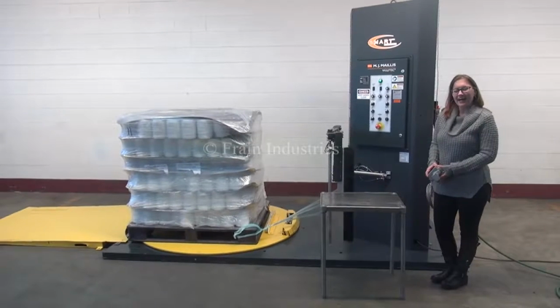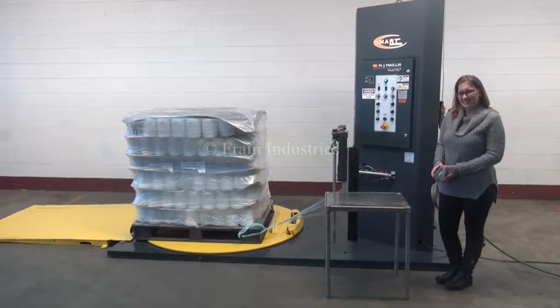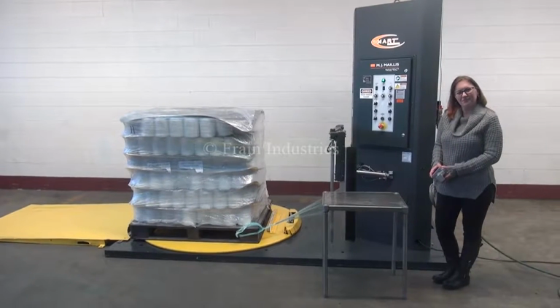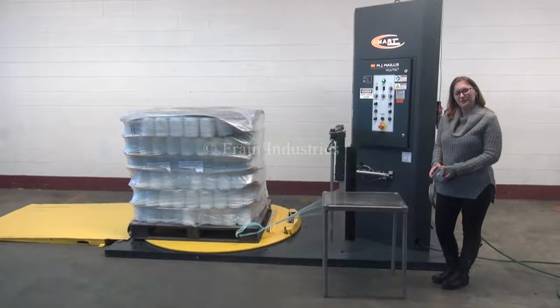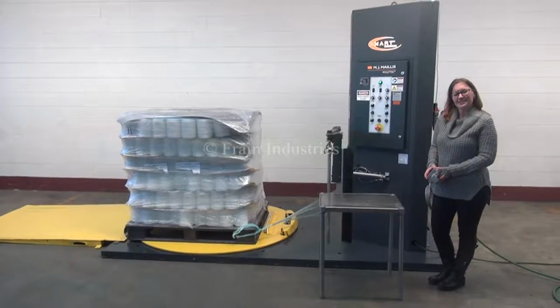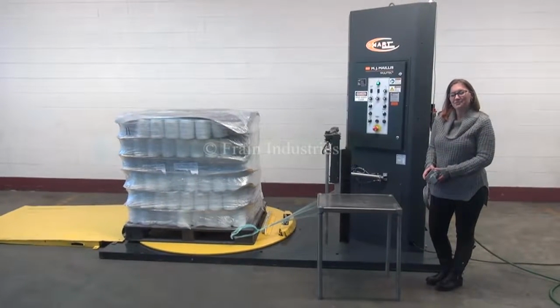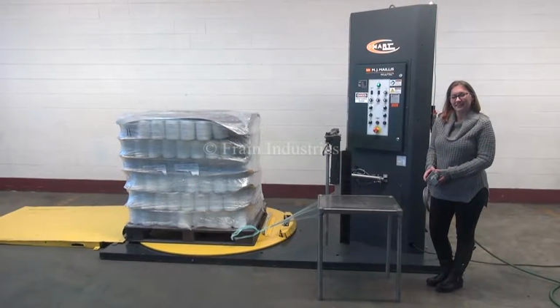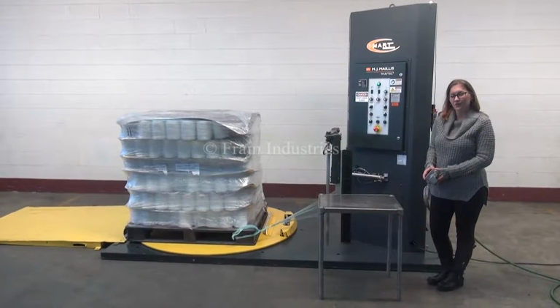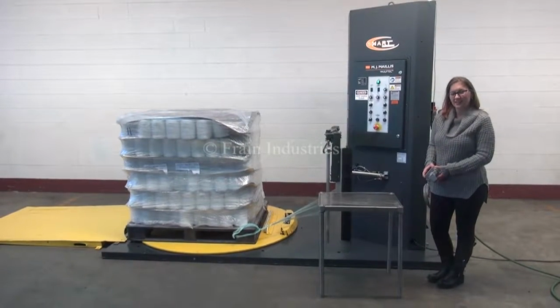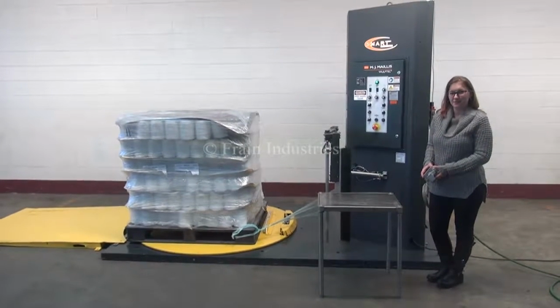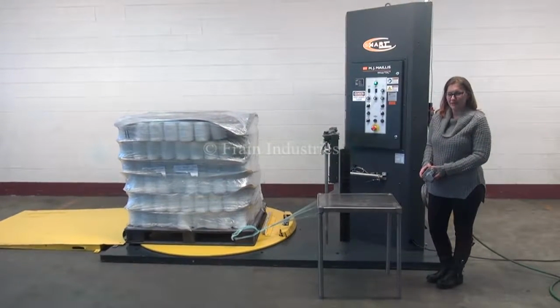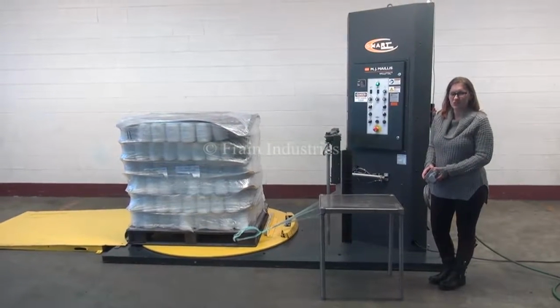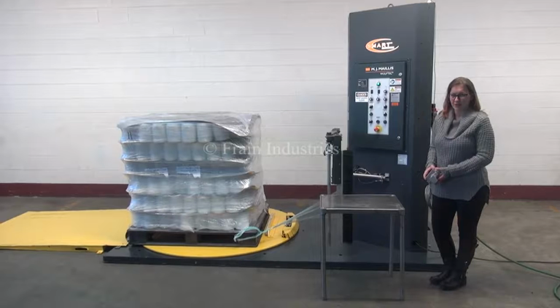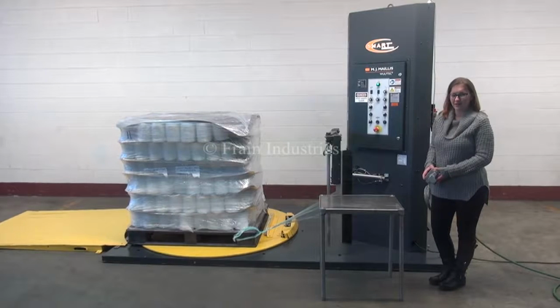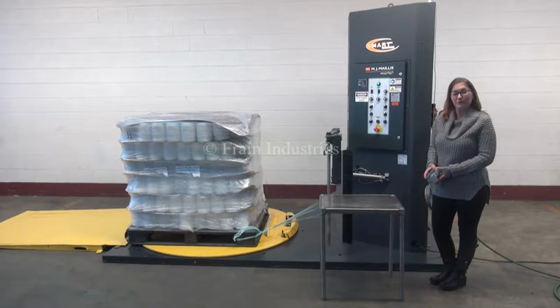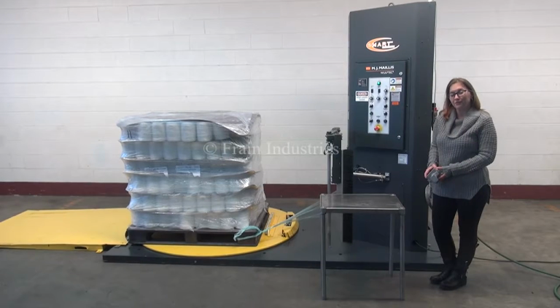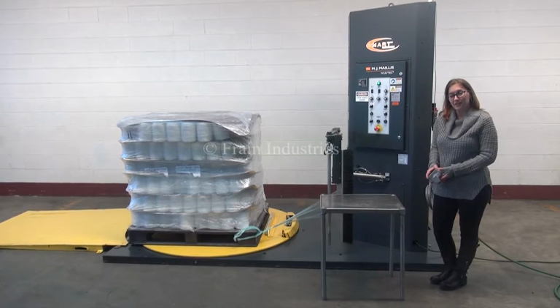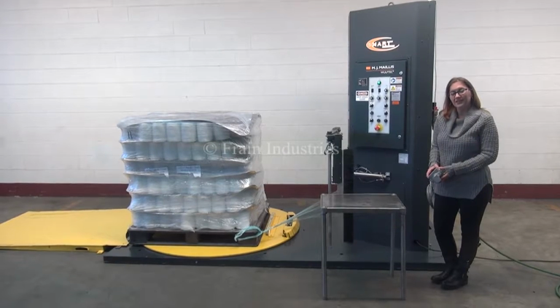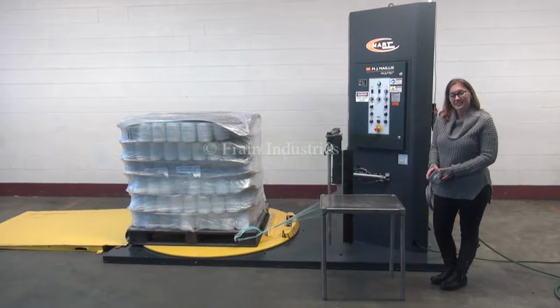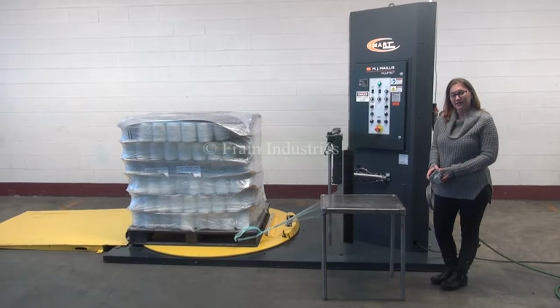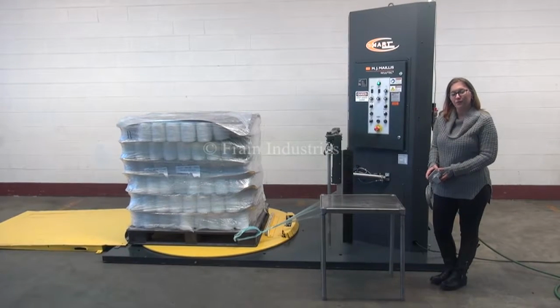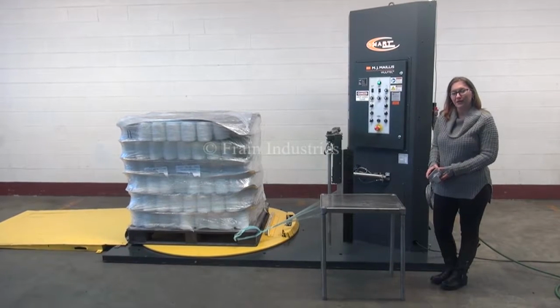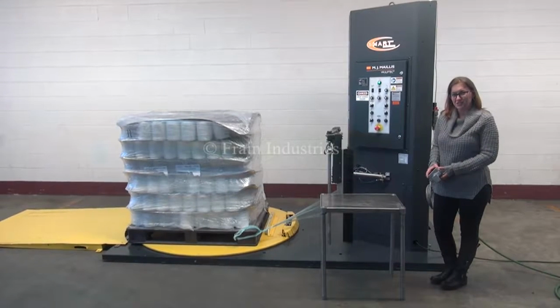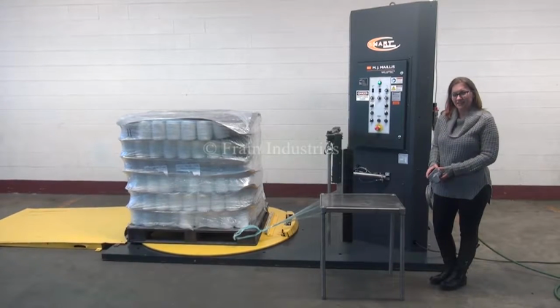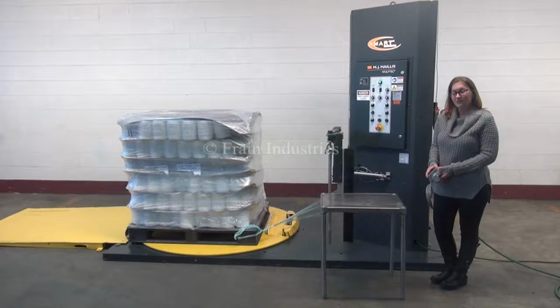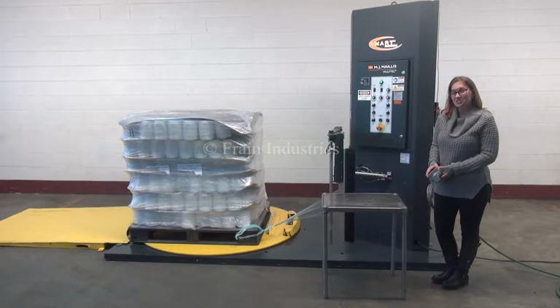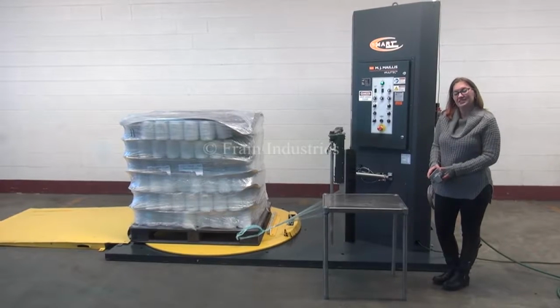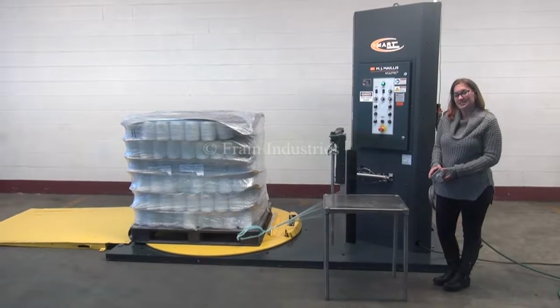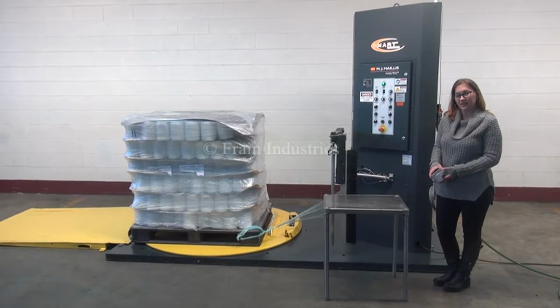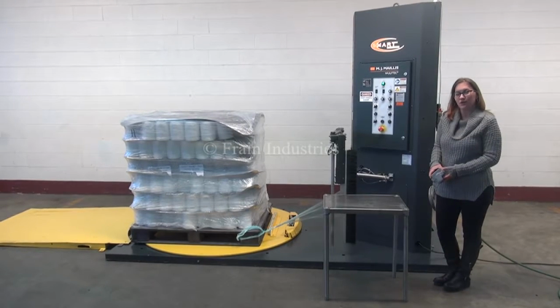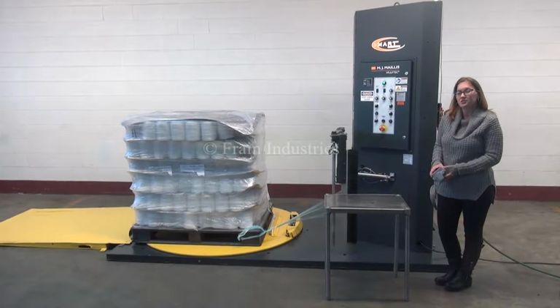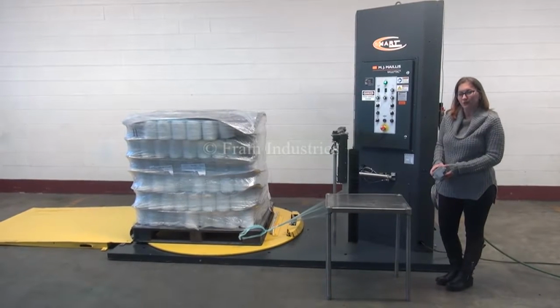Hi, I'm Sandy with the Frame Group. Today we're cycling your Wolf-Tech Semi-Automatic Stretch Wrapper. We recommend reading the manual in its entirety before powering up the machine. The voltage is currently set to single-phase 120 volts.